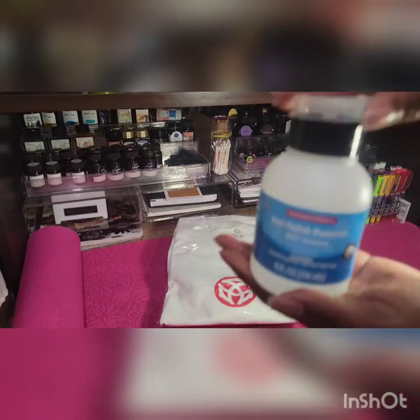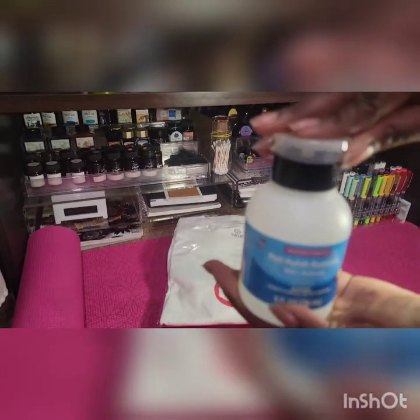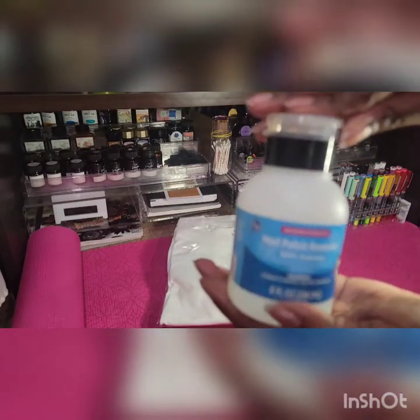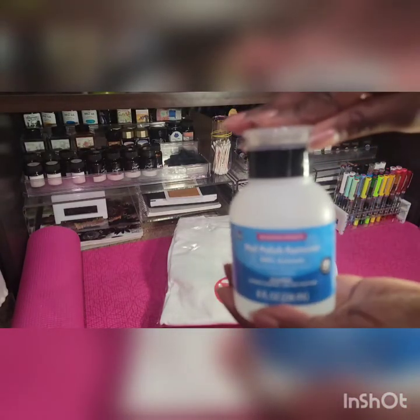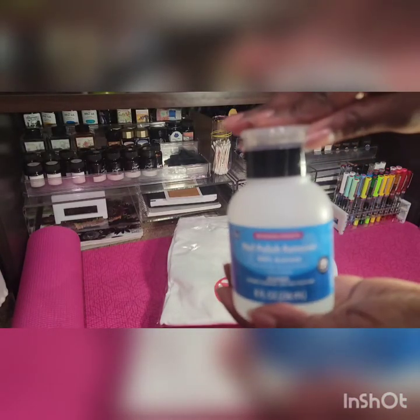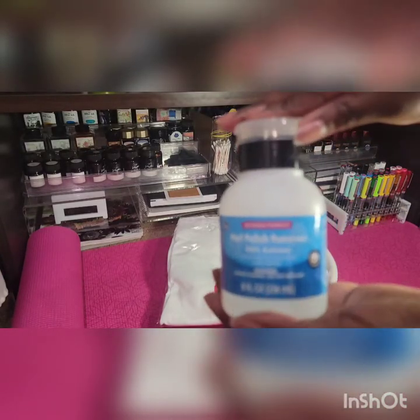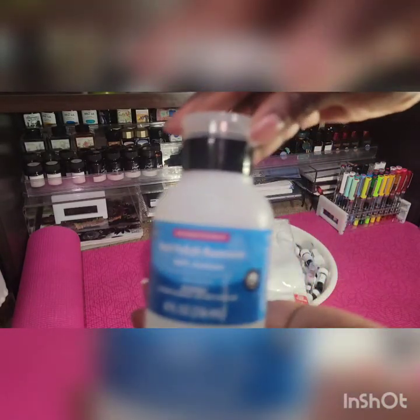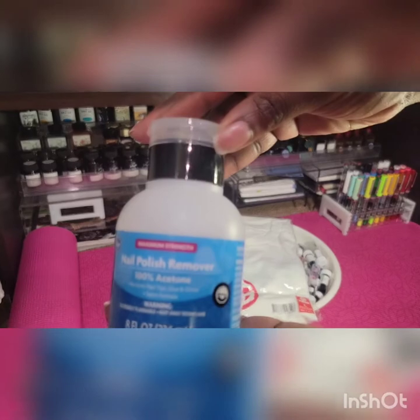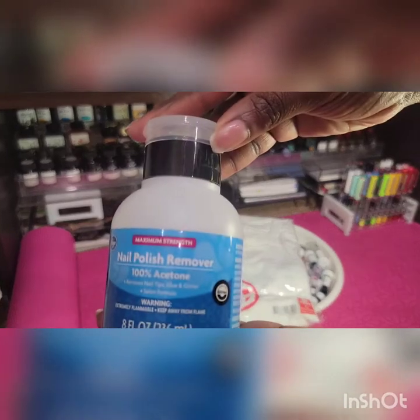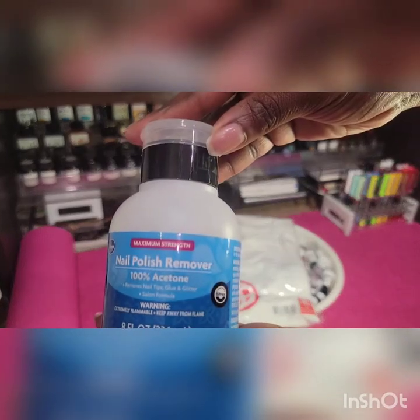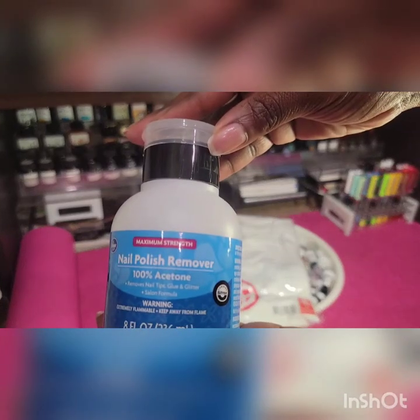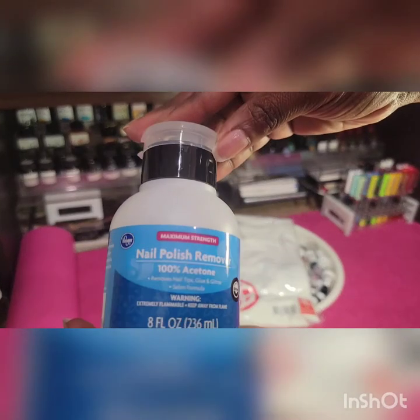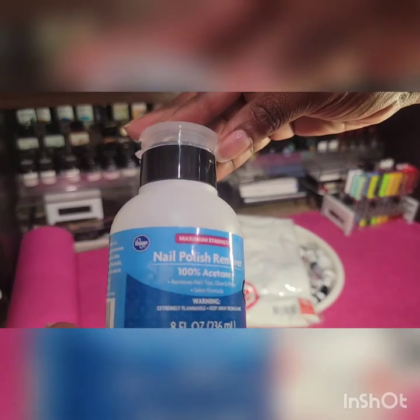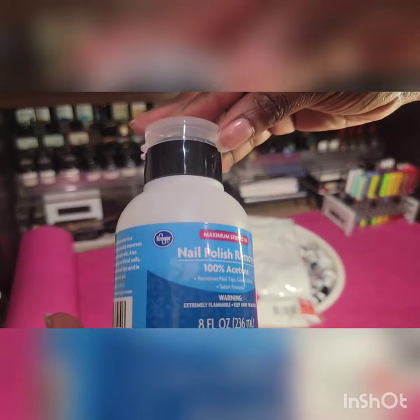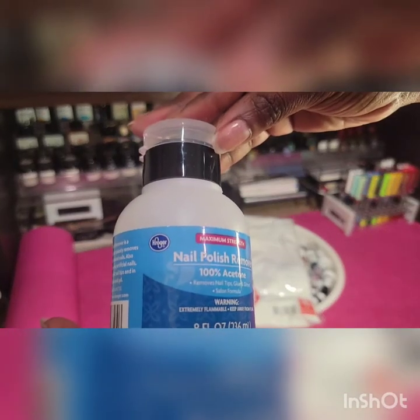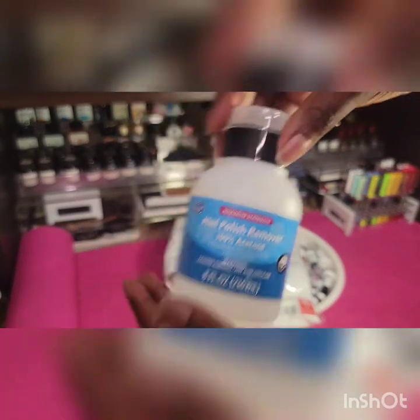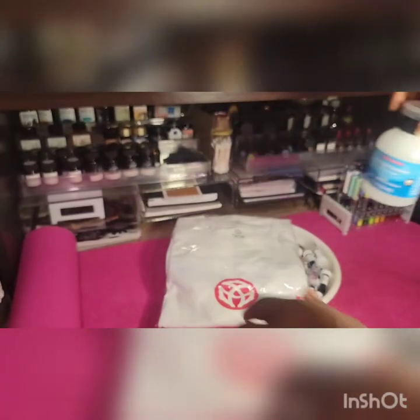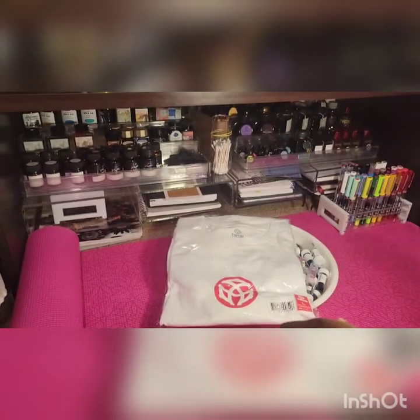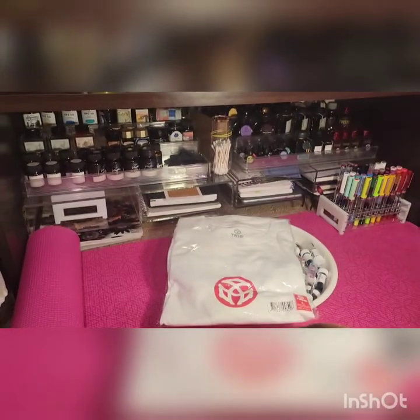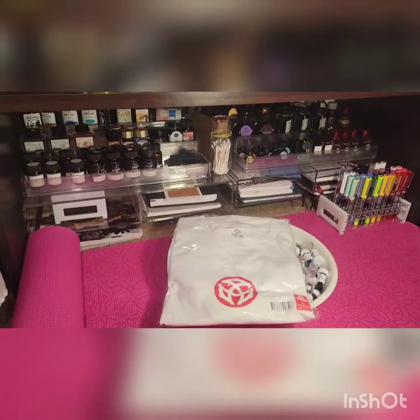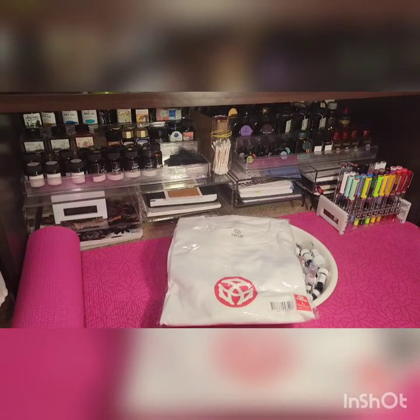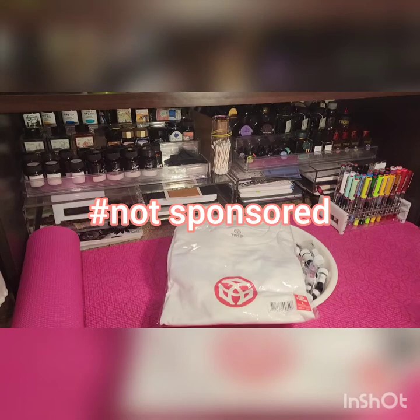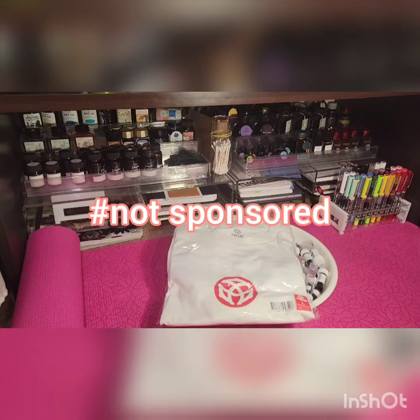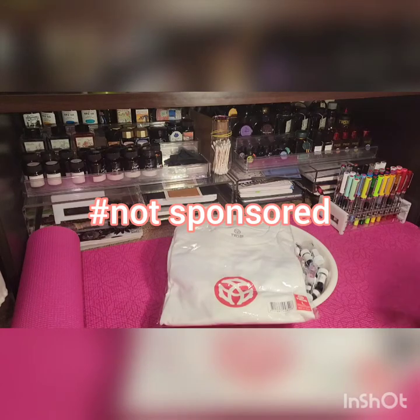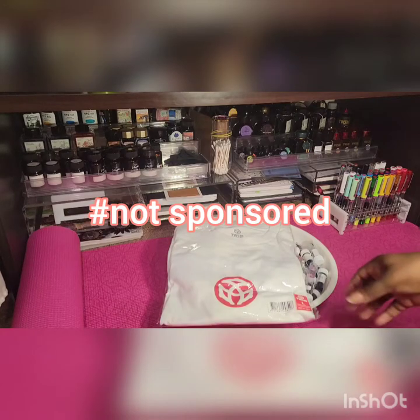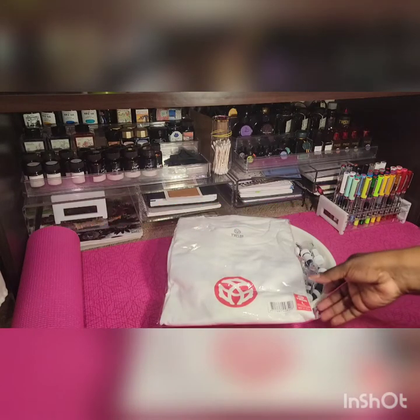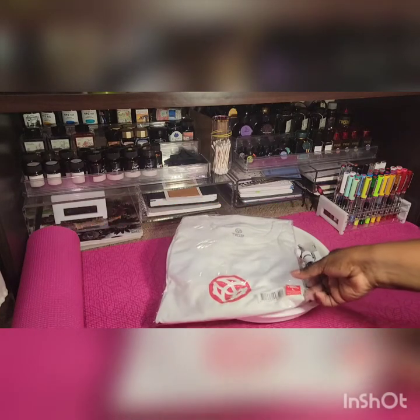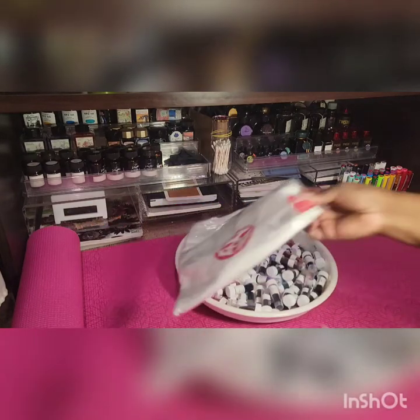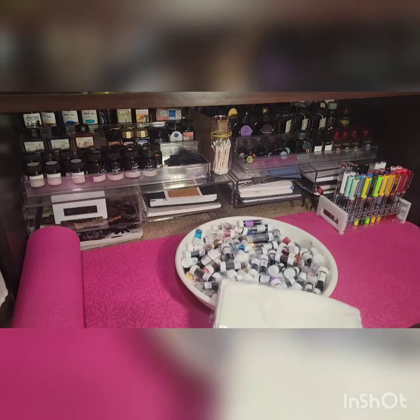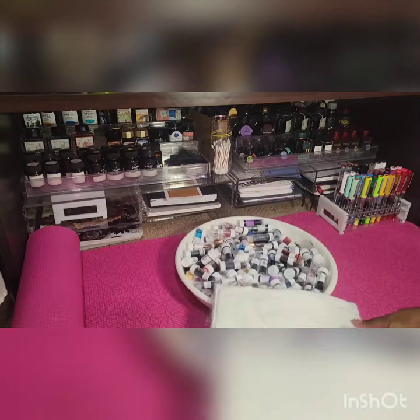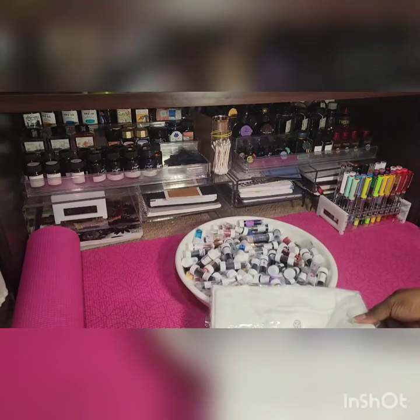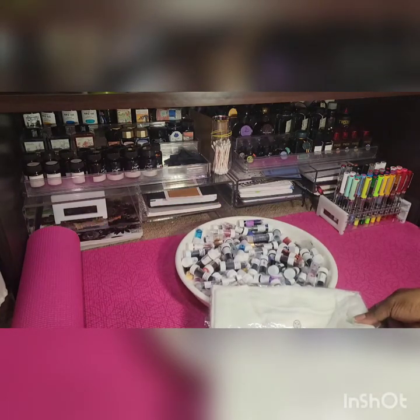Always seal your 100% acetone. It's going to get a little loud.